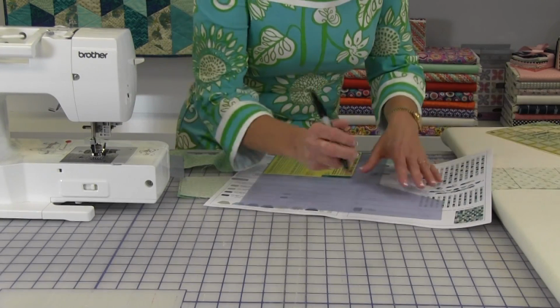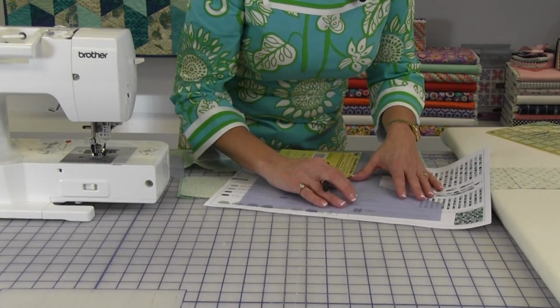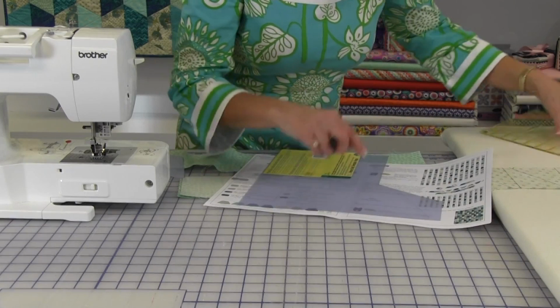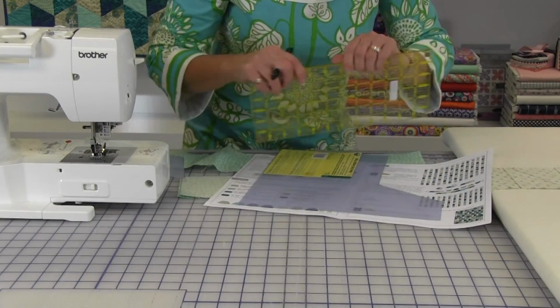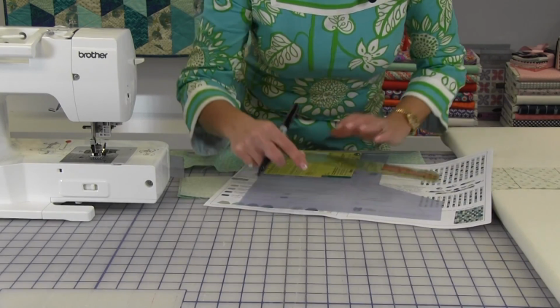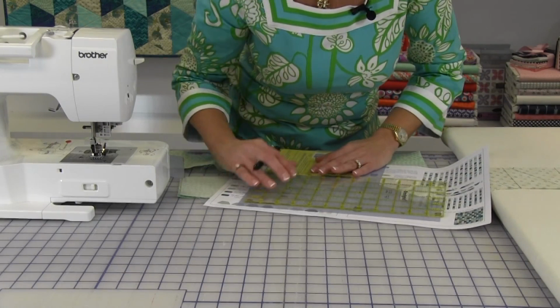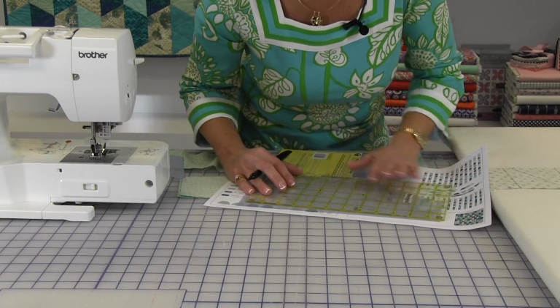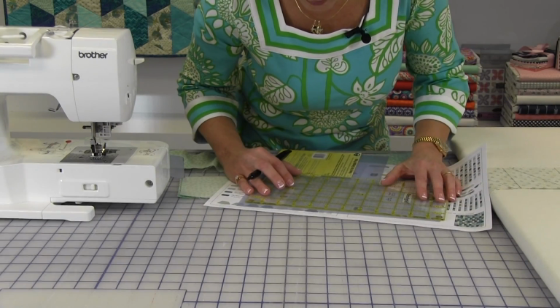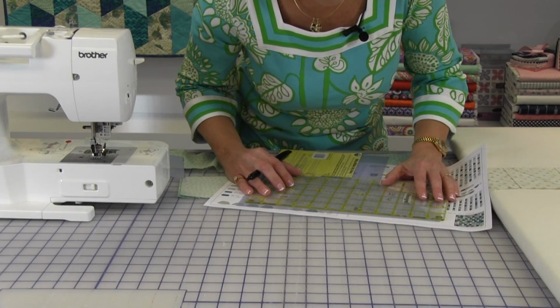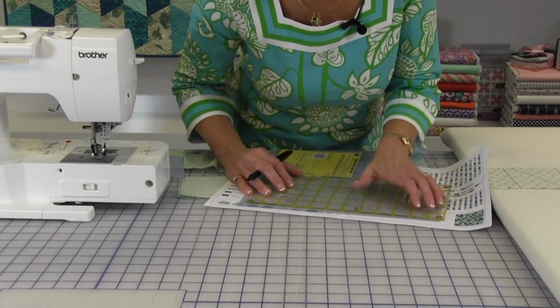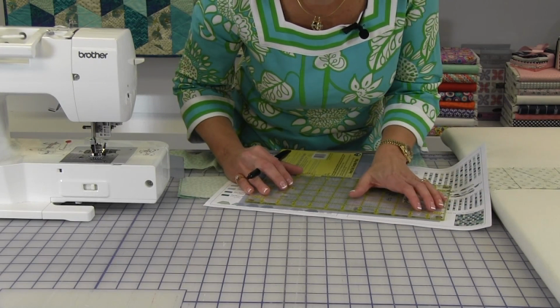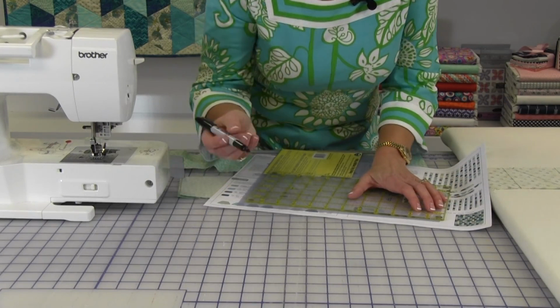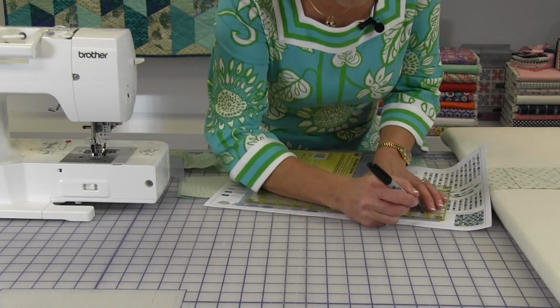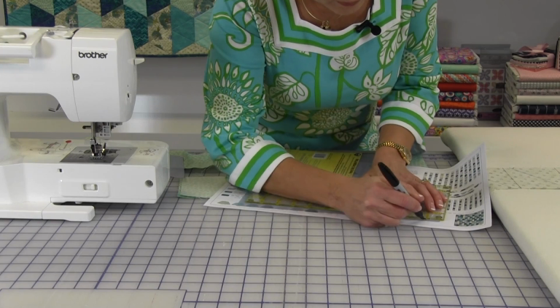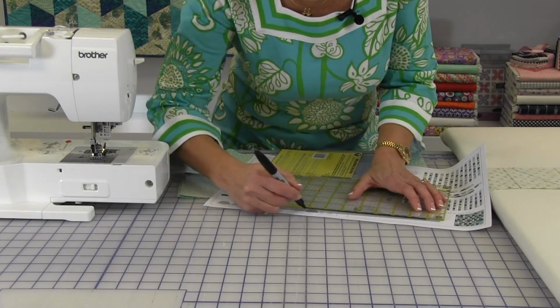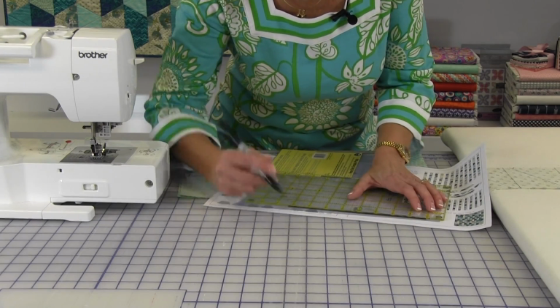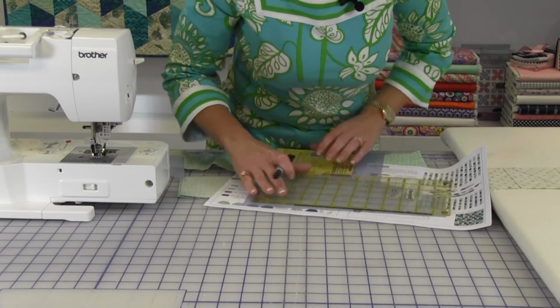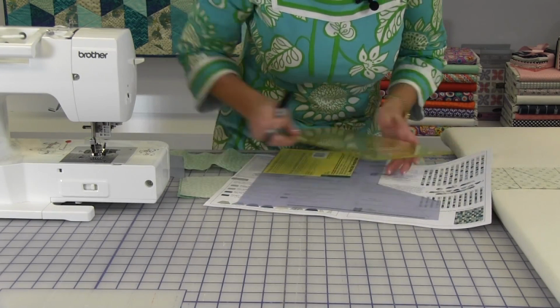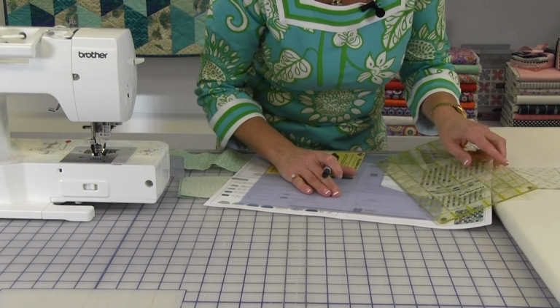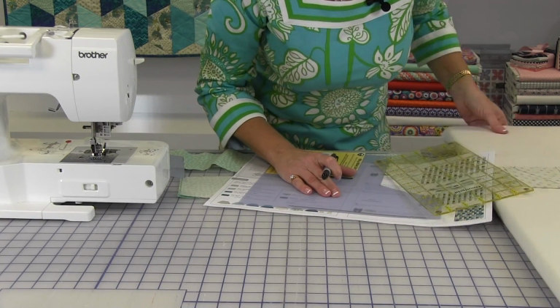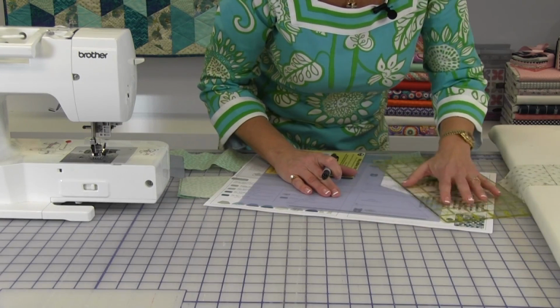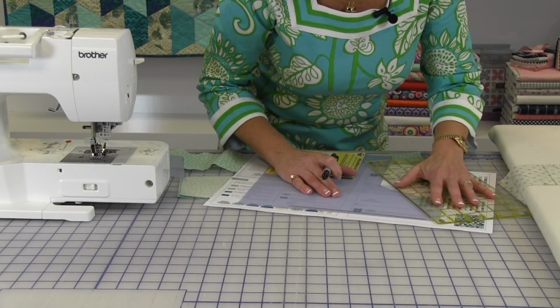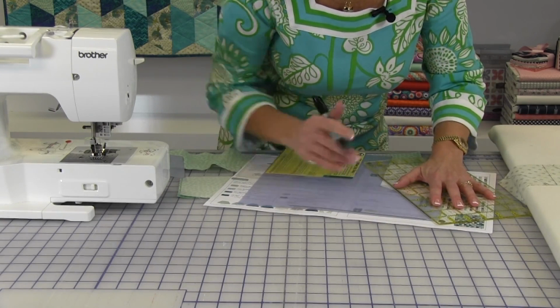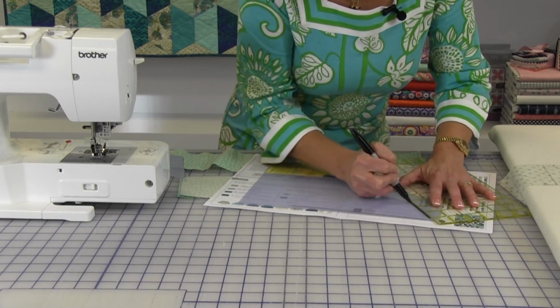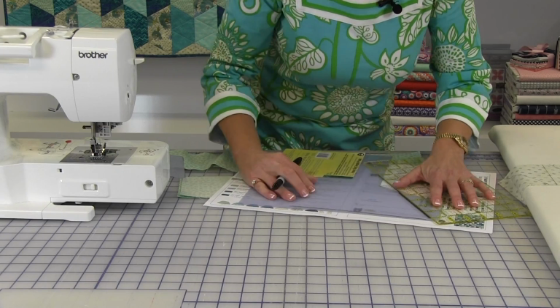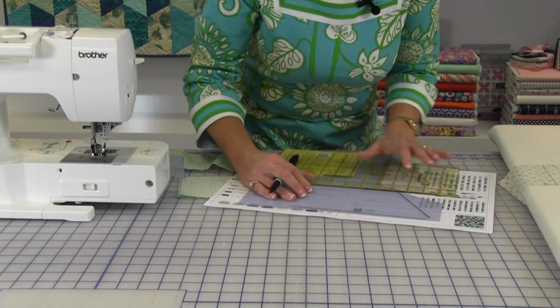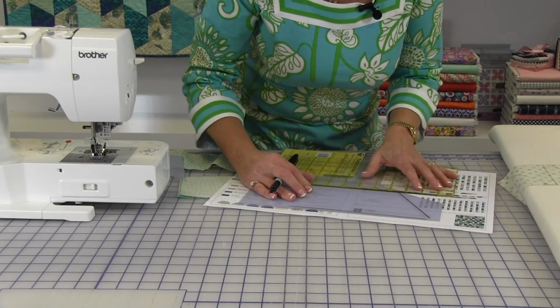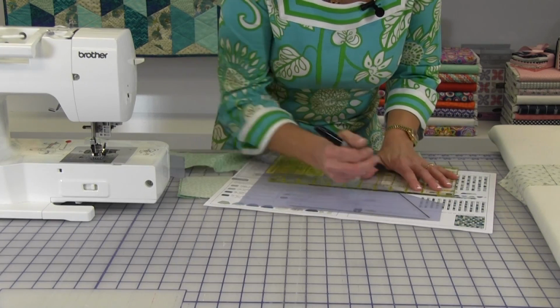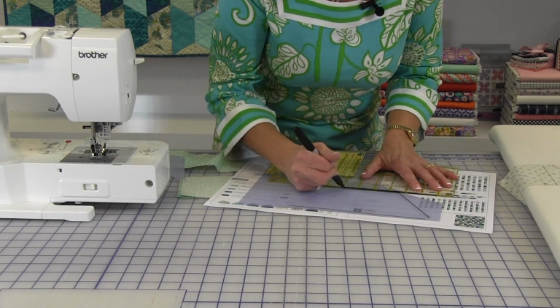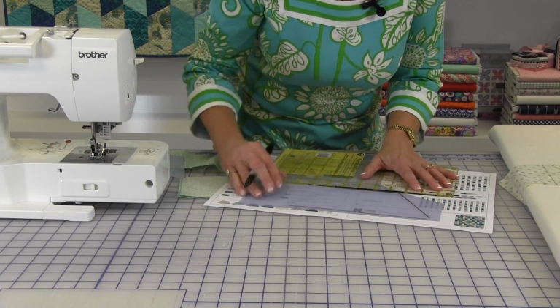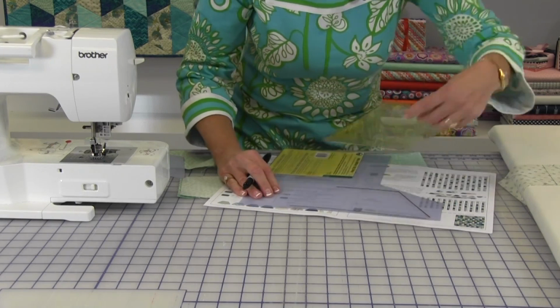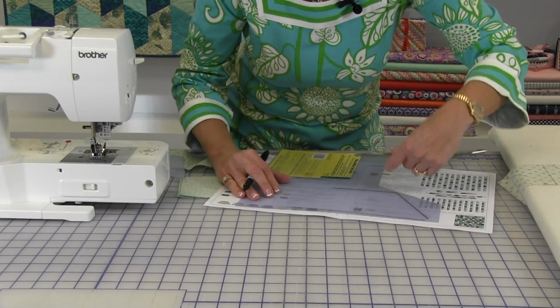When there are straight lines, I like to use my ruler so I know the lines will be perfectly straight. I also like to use a permanent marker so it will not smear on the template. There is no need to trace the sewing lines because you will always be sewing at a quarter of an inch.